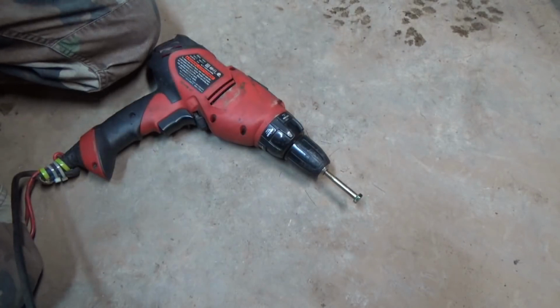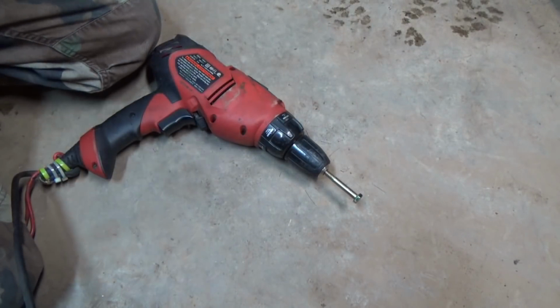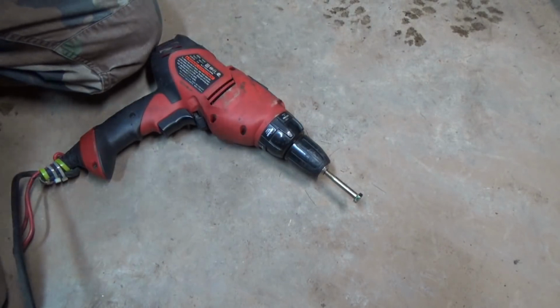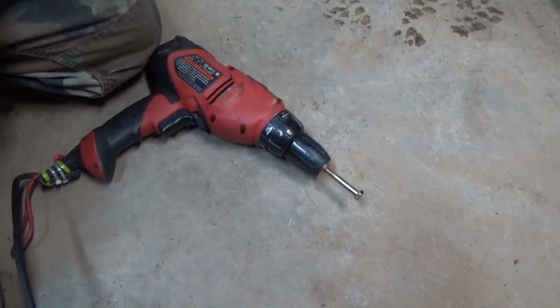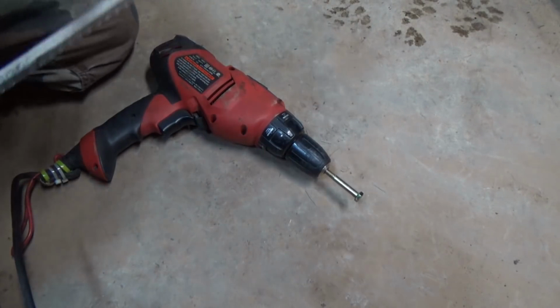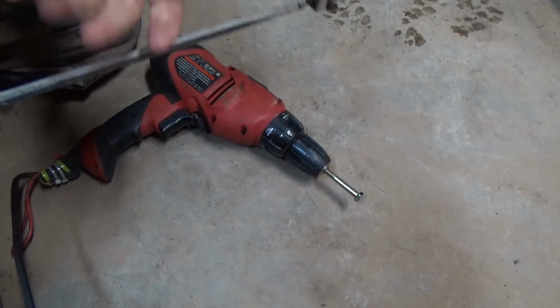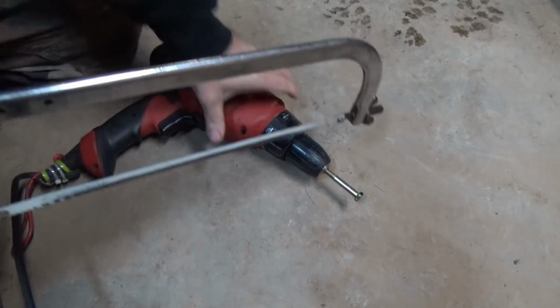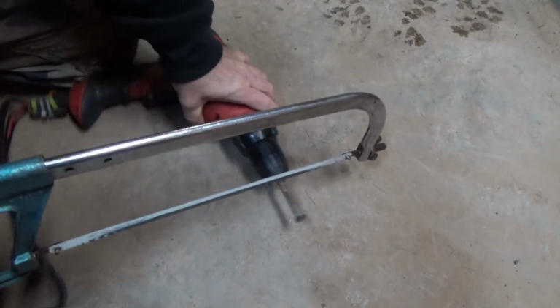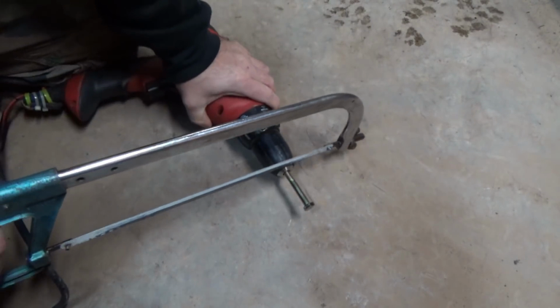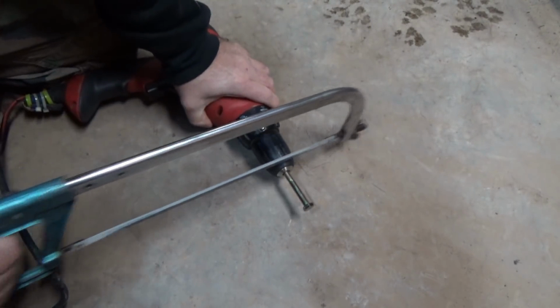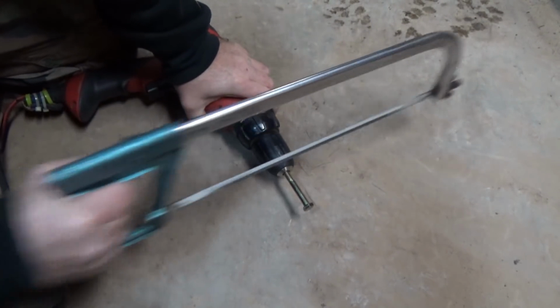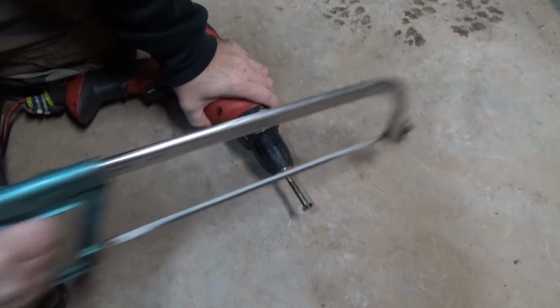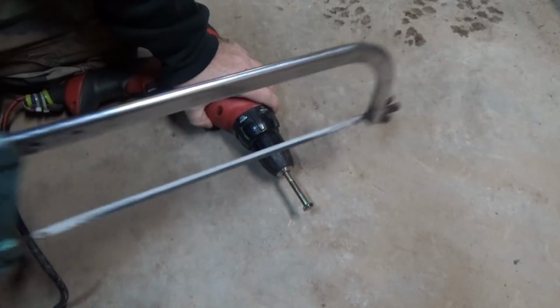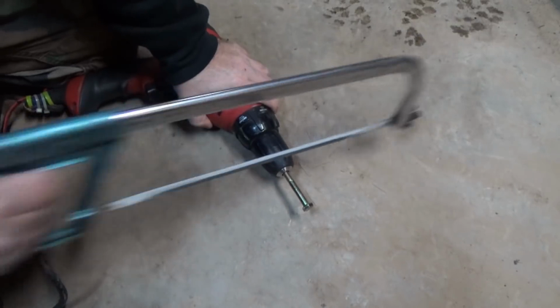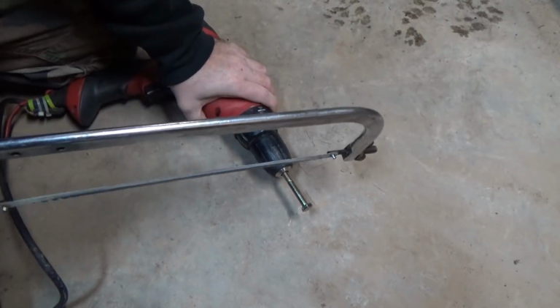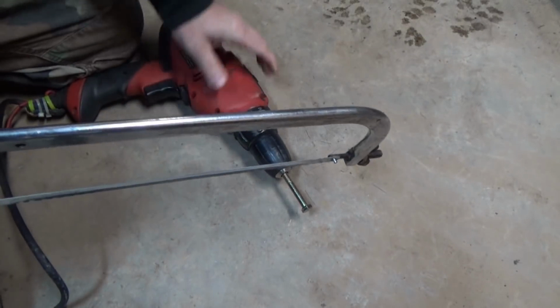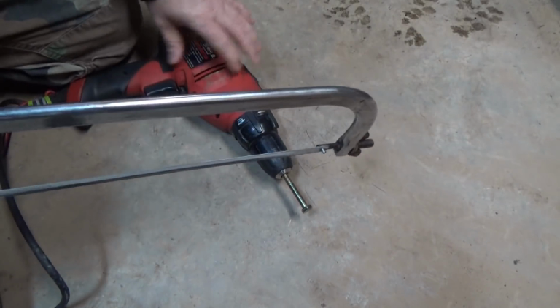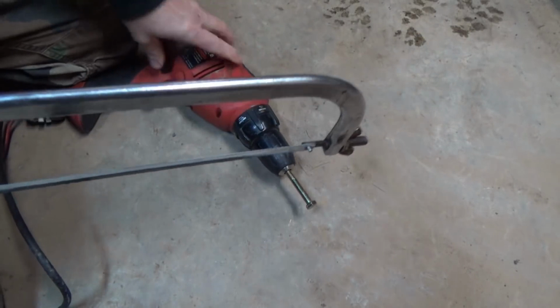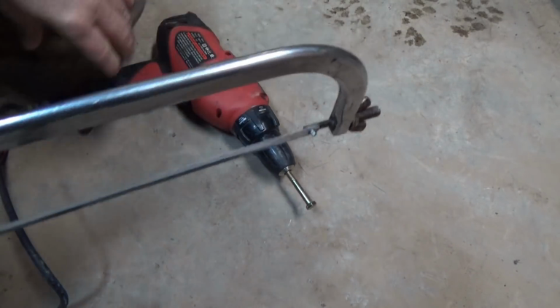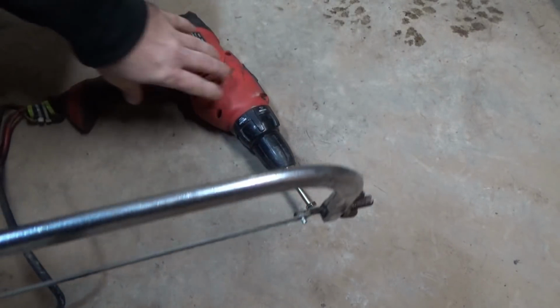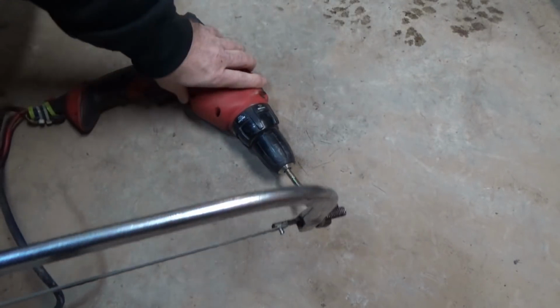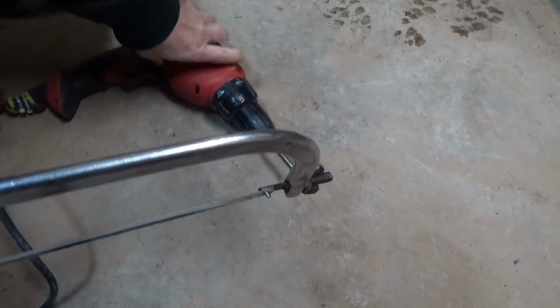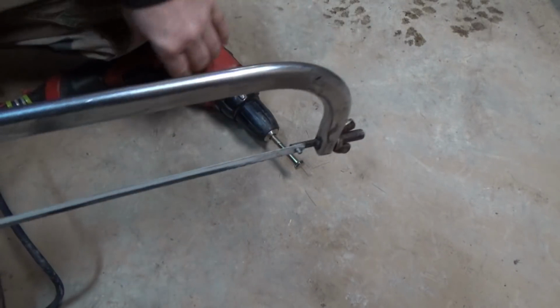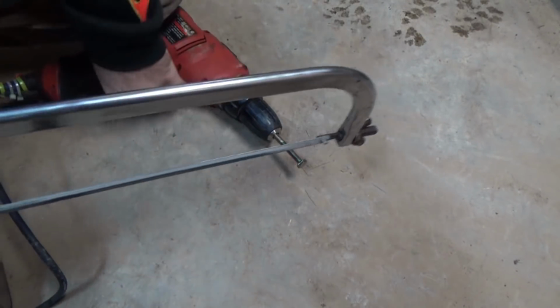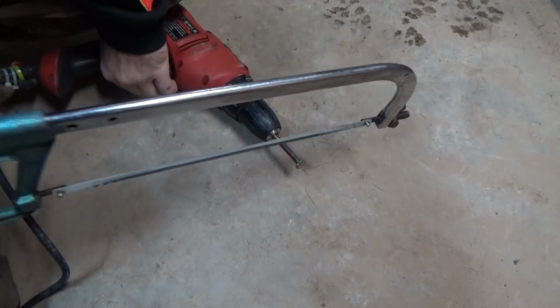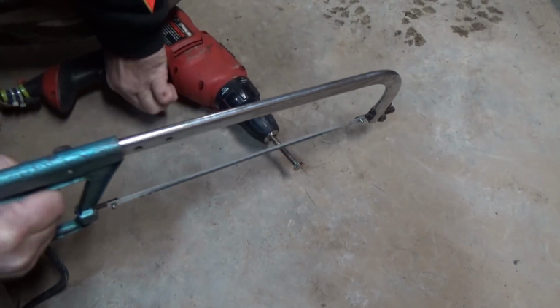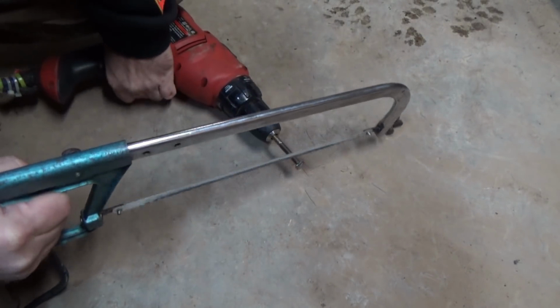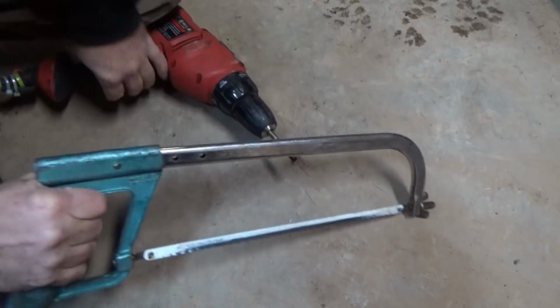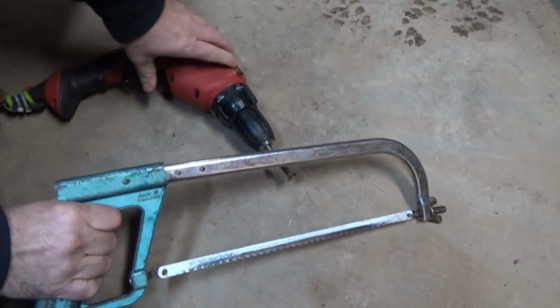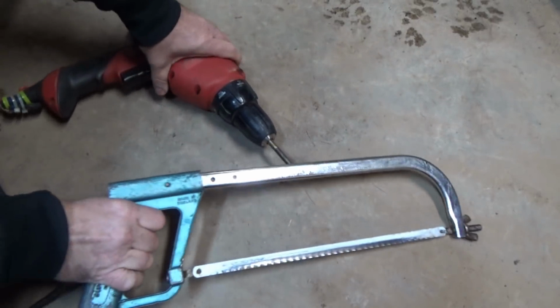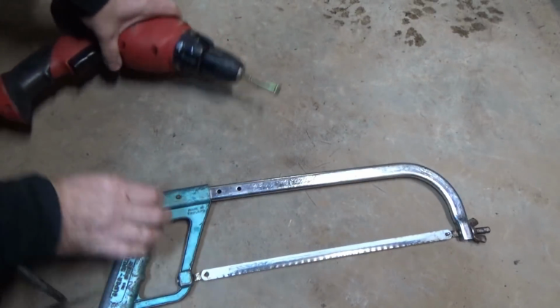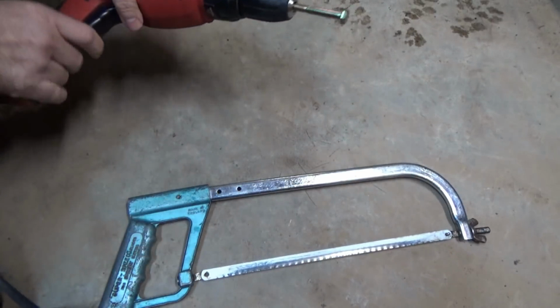Typically you'd have it locked in your vise or whatever — all that manual labor, so fun. Now I'm going to lock on my trigger.